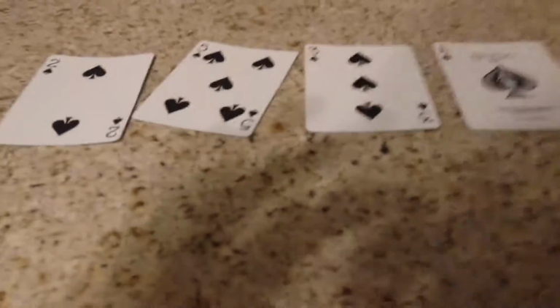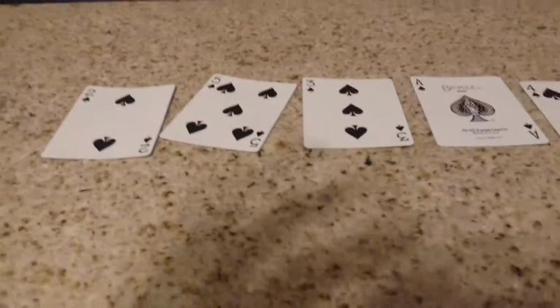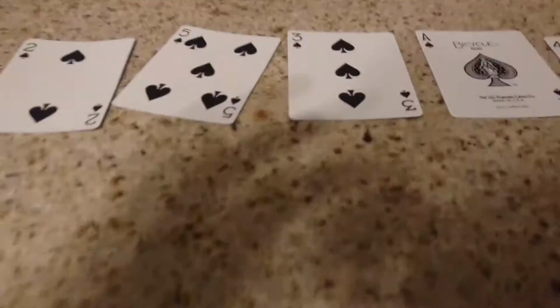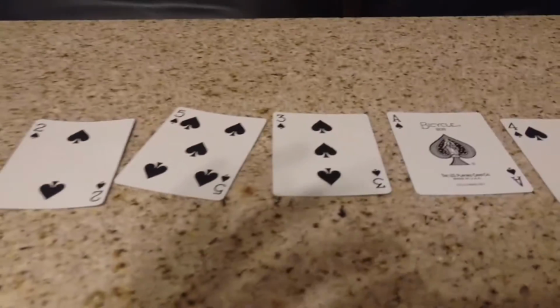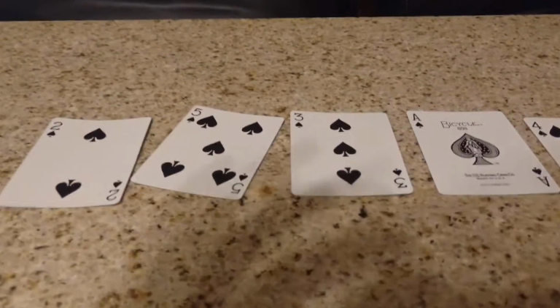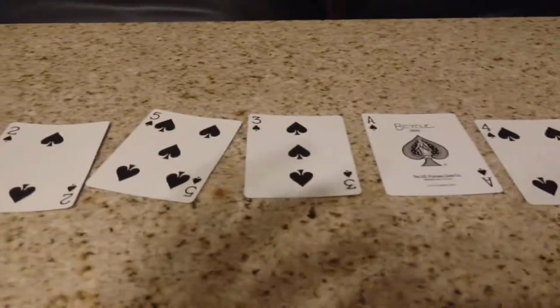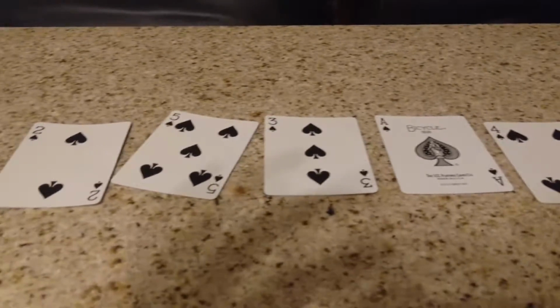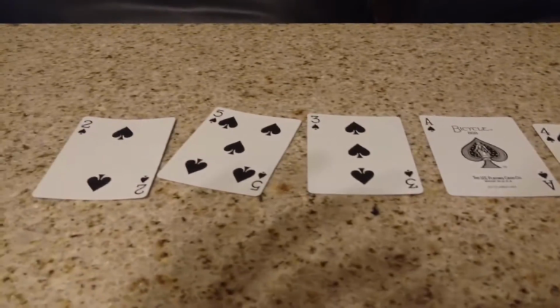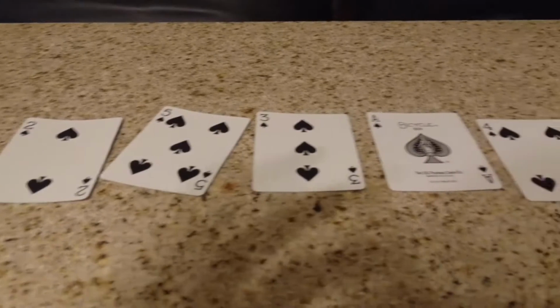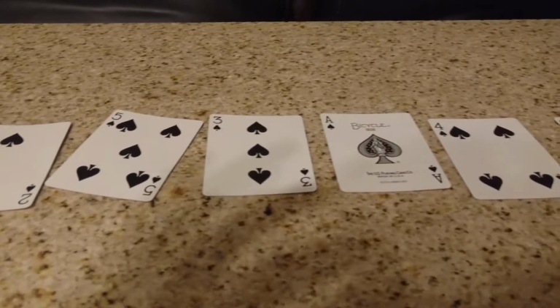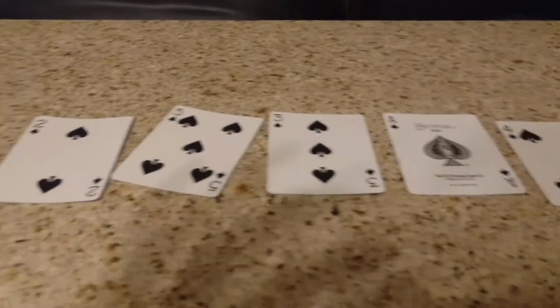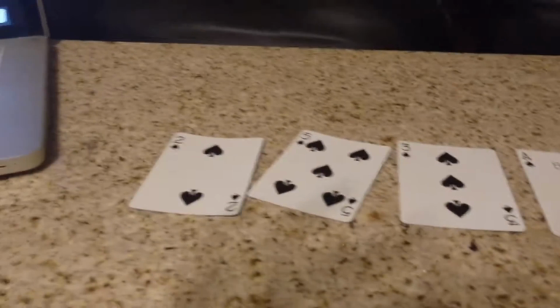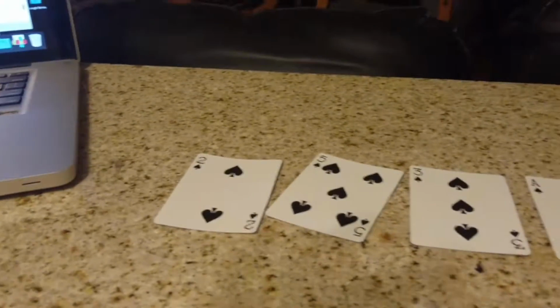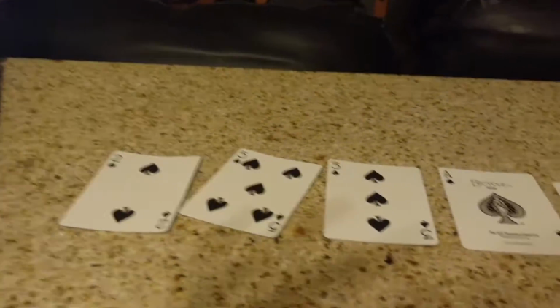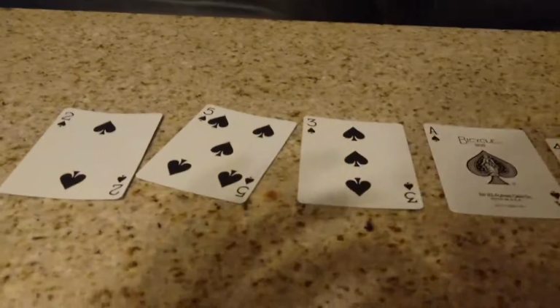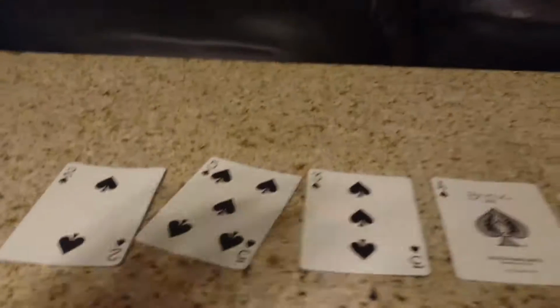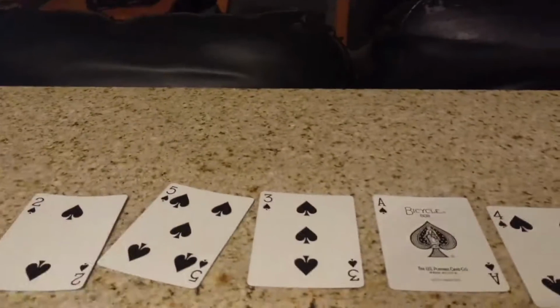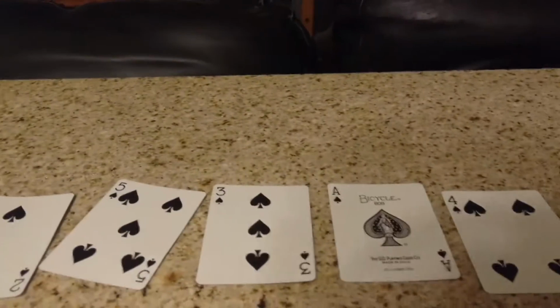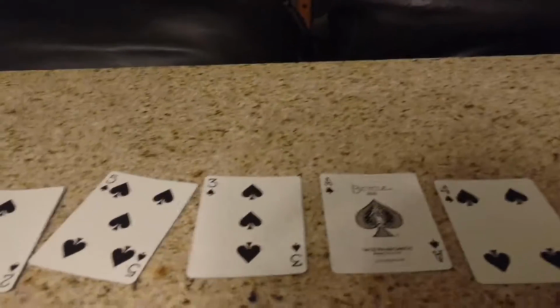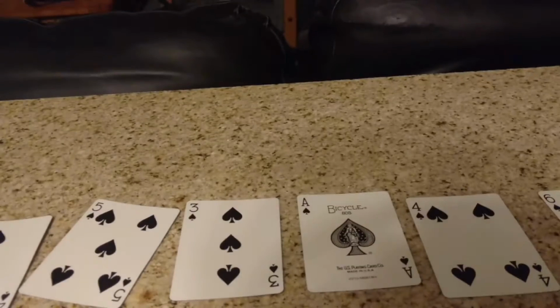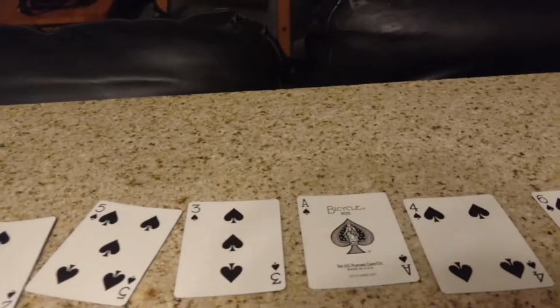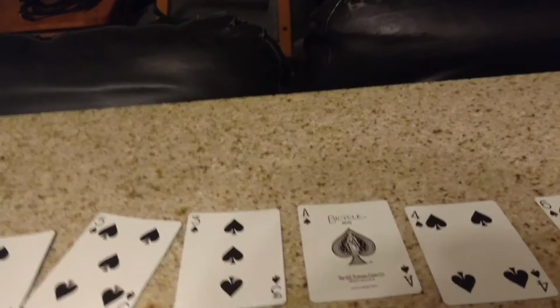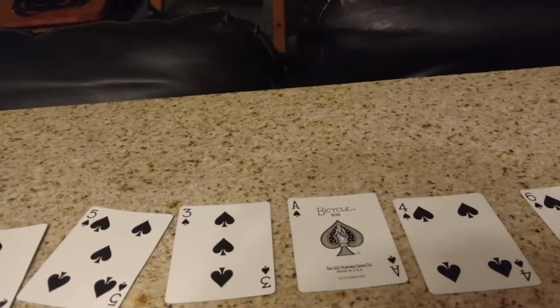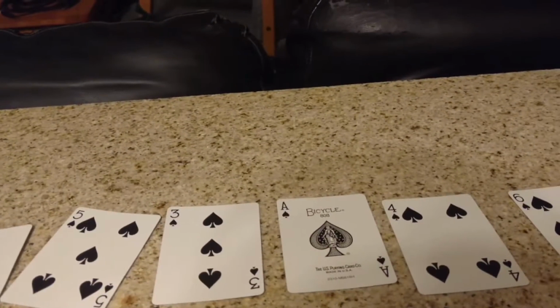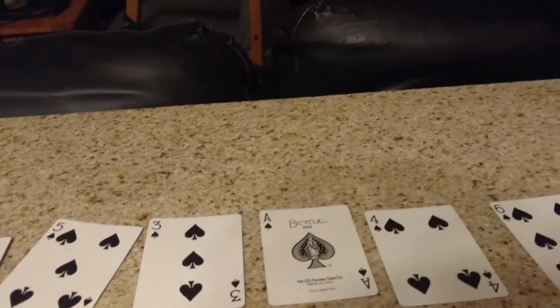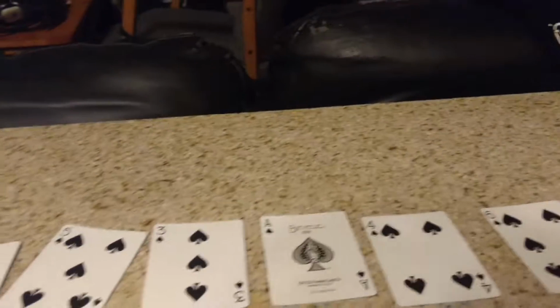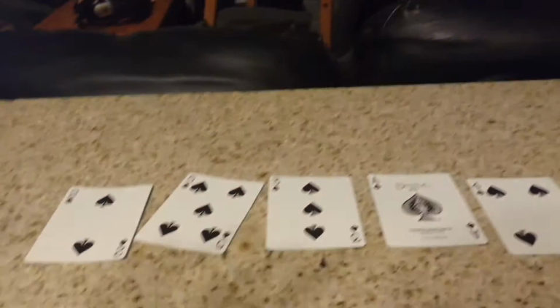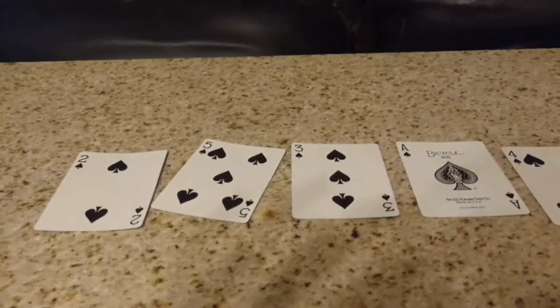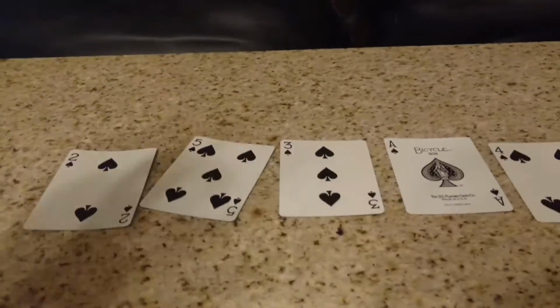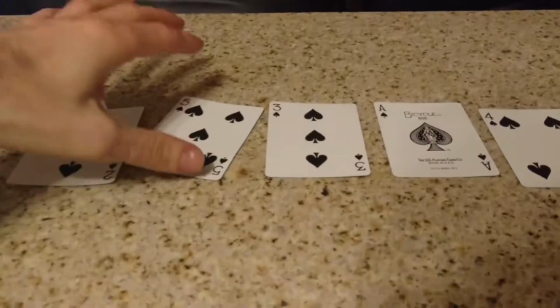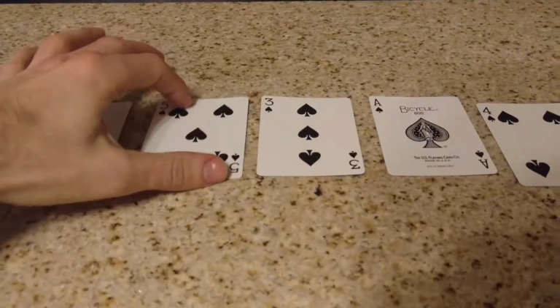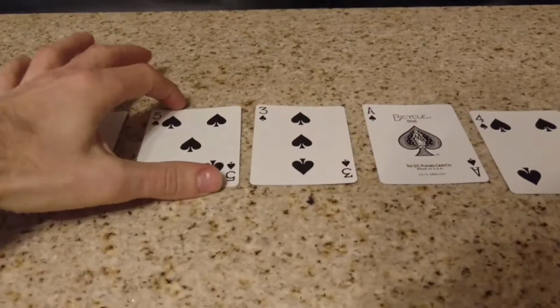I did use it in honor of National Margarita Day. Speaking of margaritas, I'm probably going to need several after this is done. So I'm going to give you a quick run-through of how this works. As you can see, I've got my playing cards here.